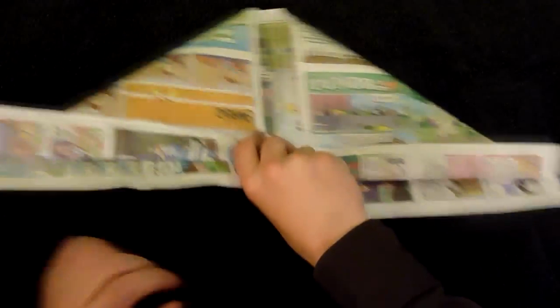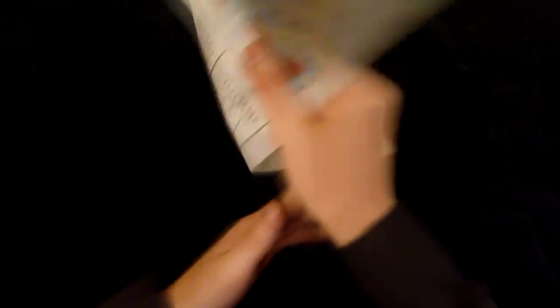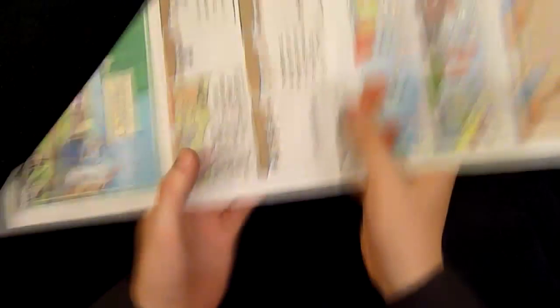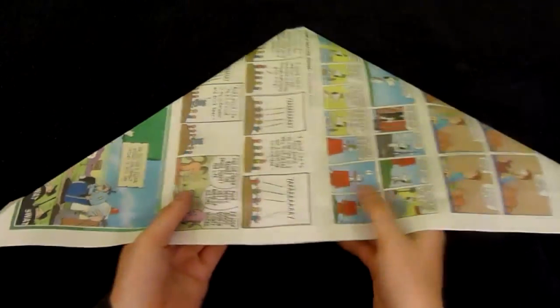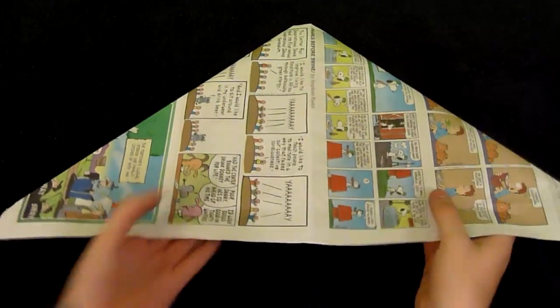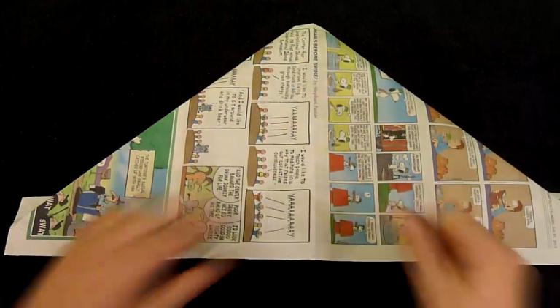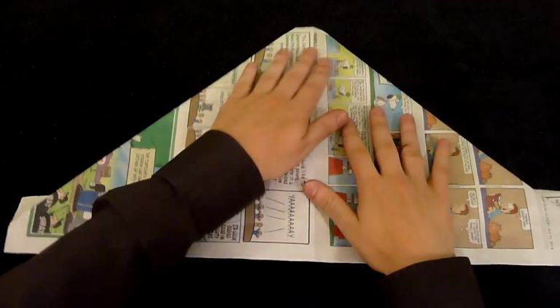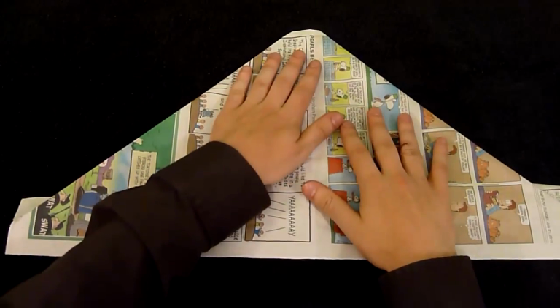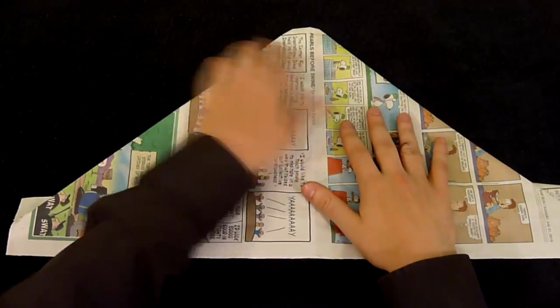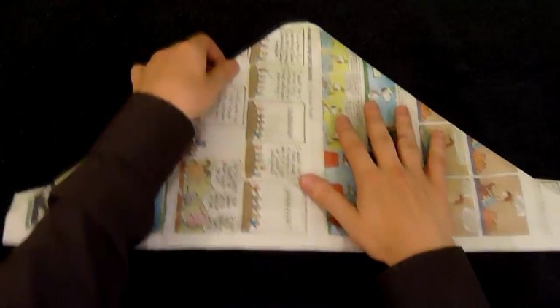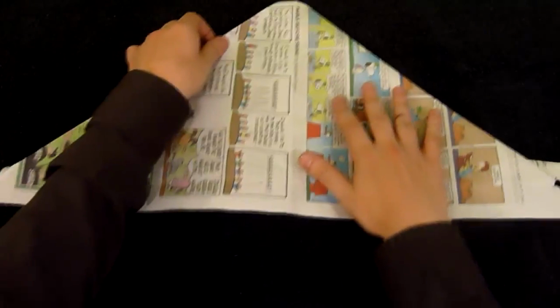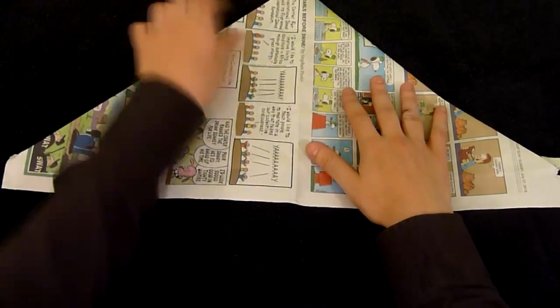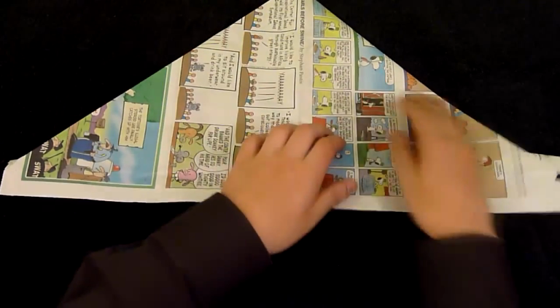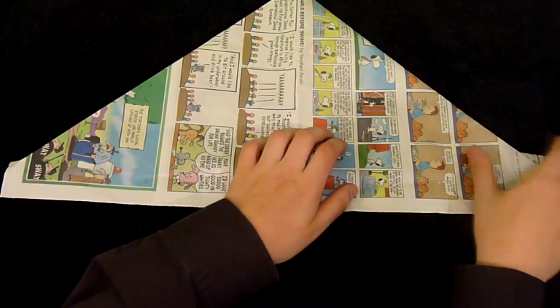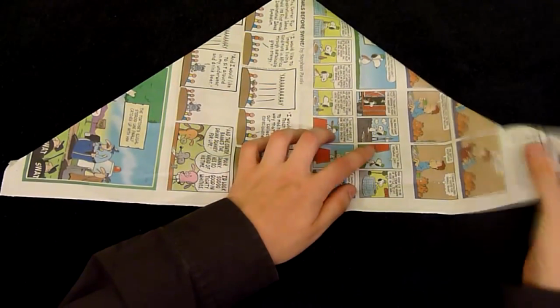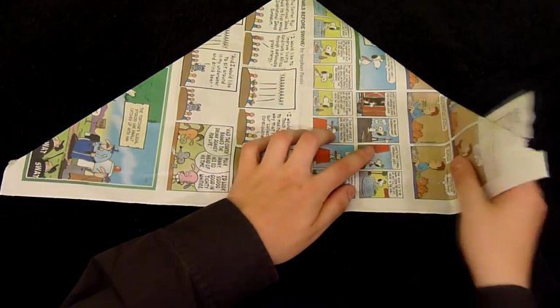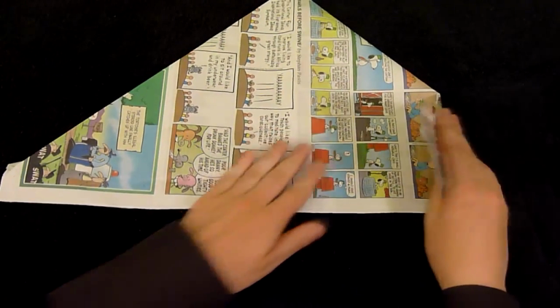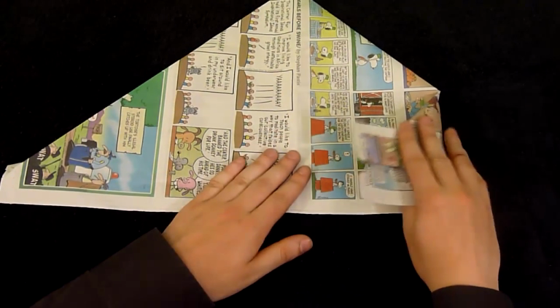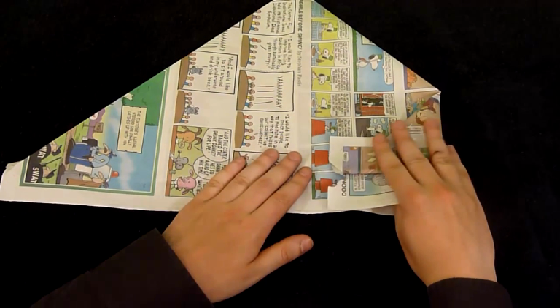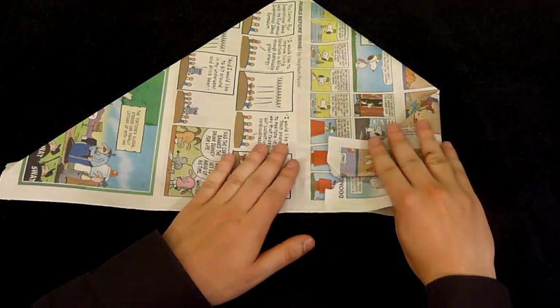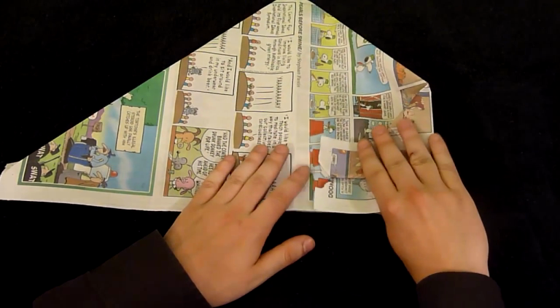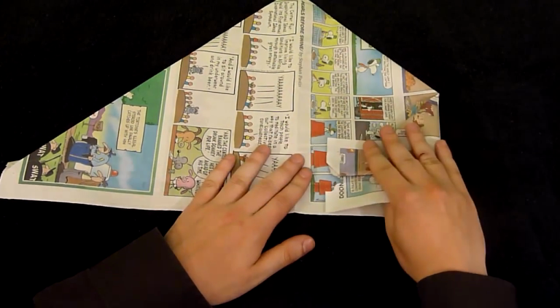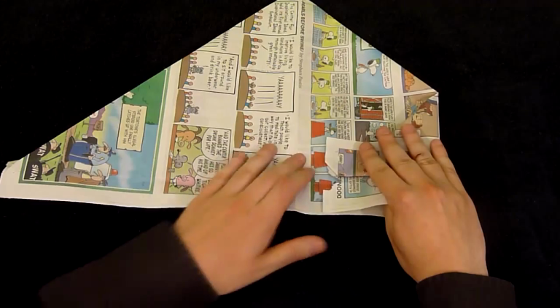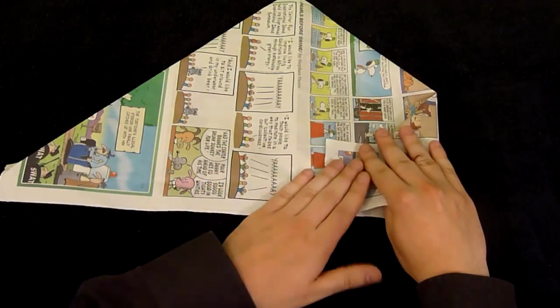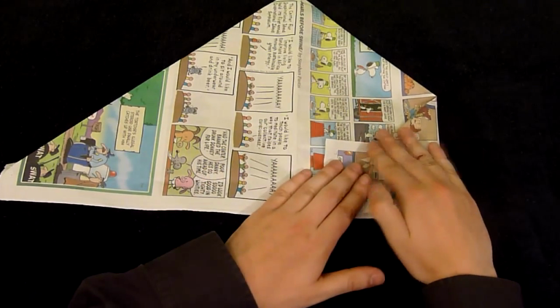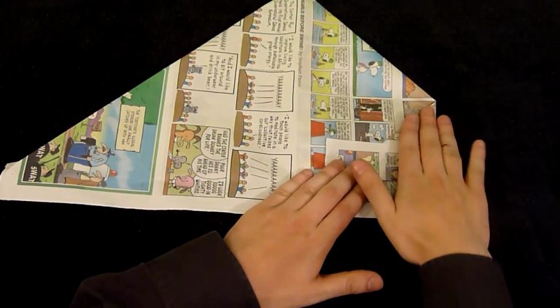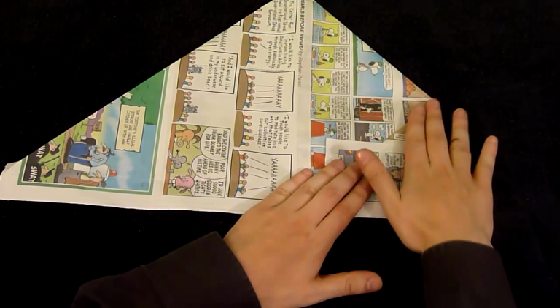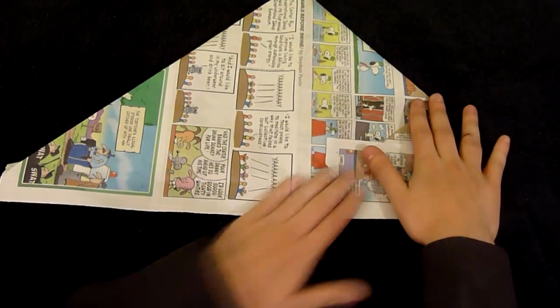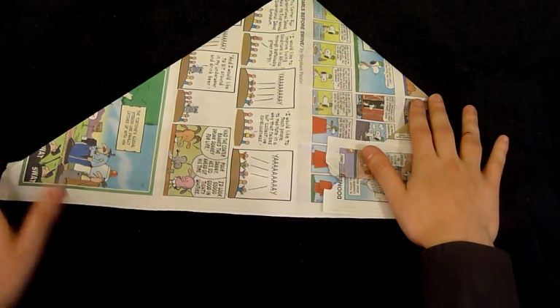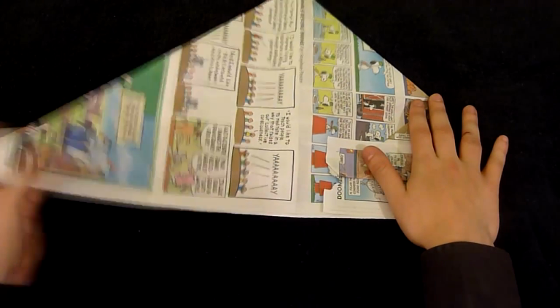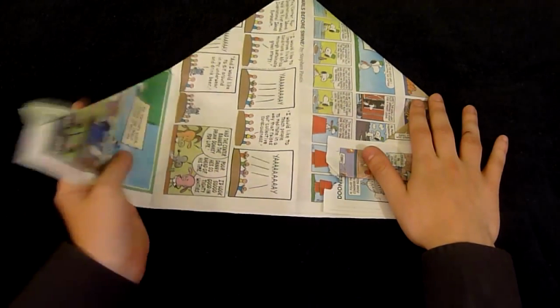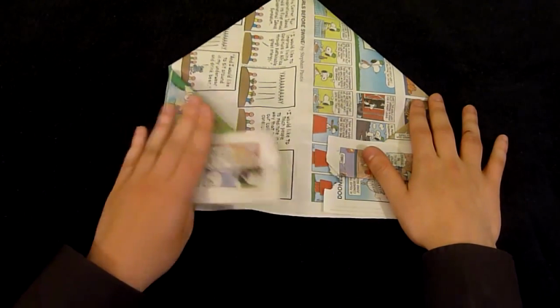Now flip it over and you'll fold your sides in. This will determine the size of your hat — the closer to the center, the smaller the hat. Like so. And like so.